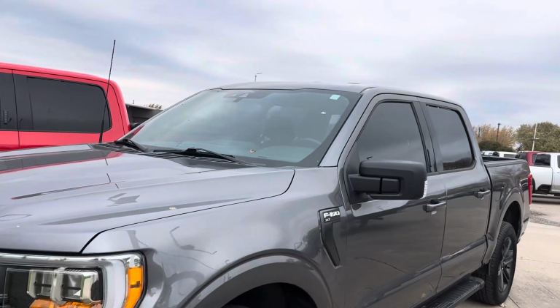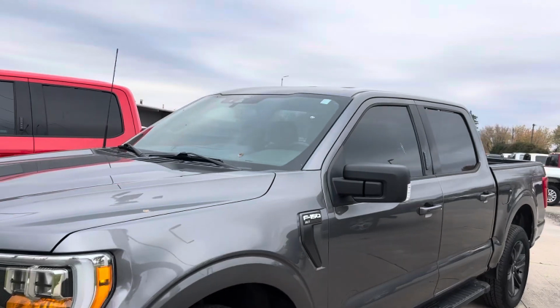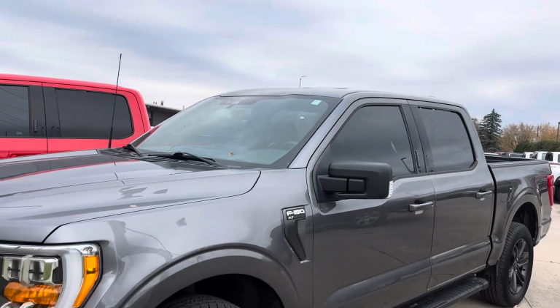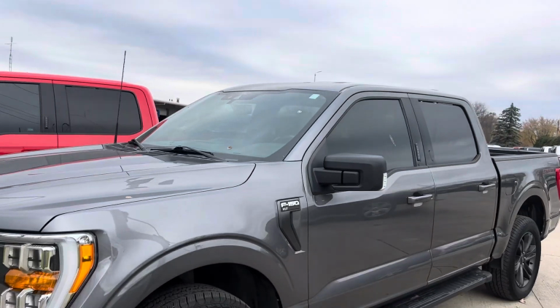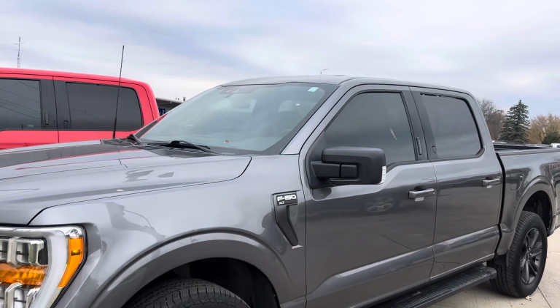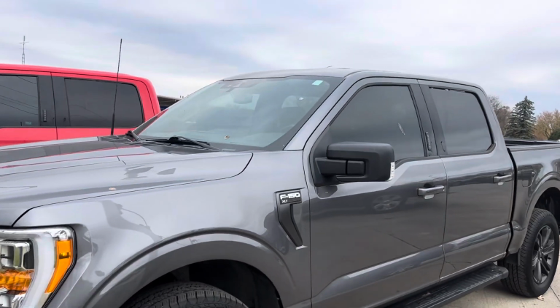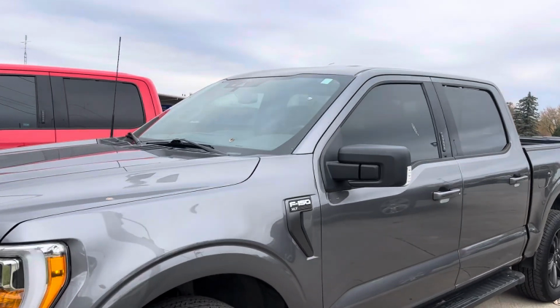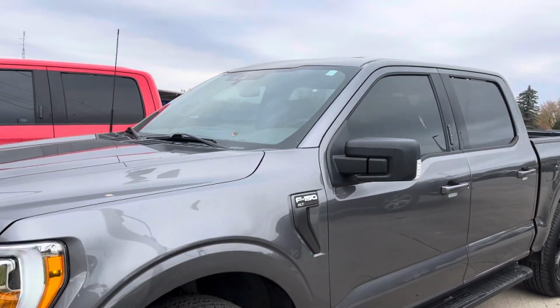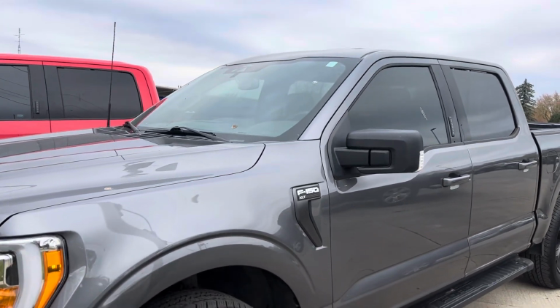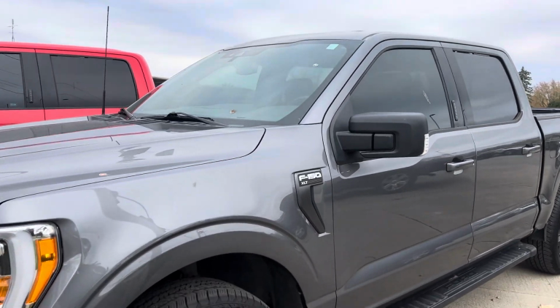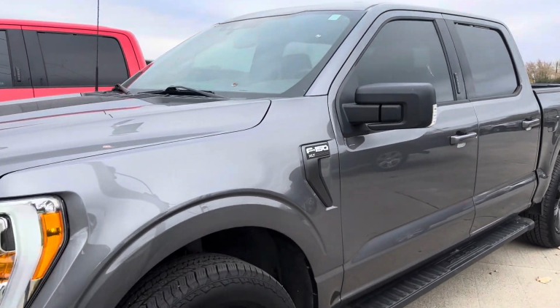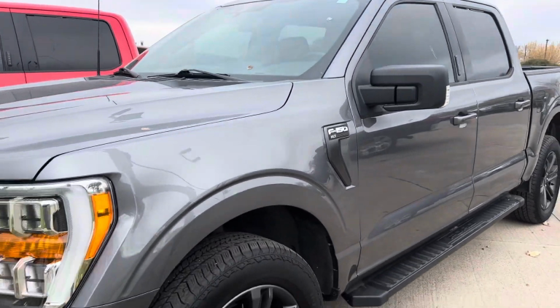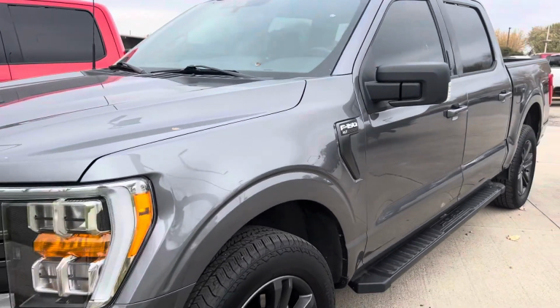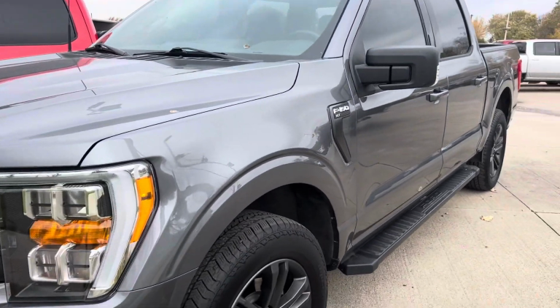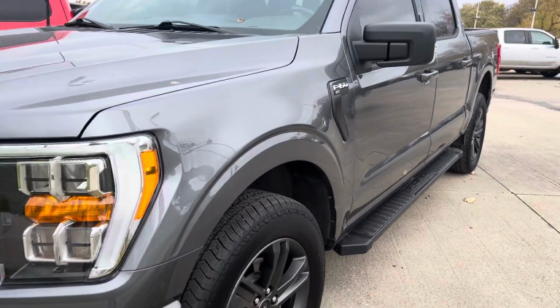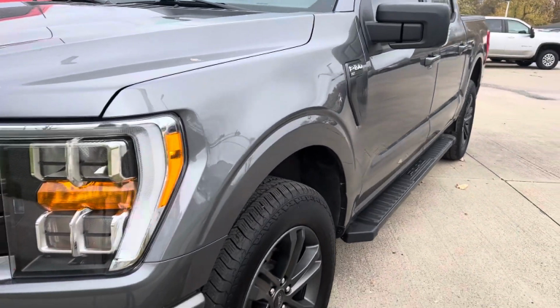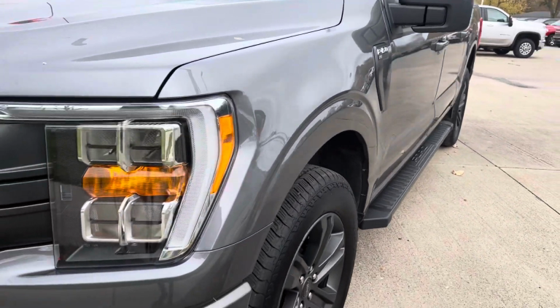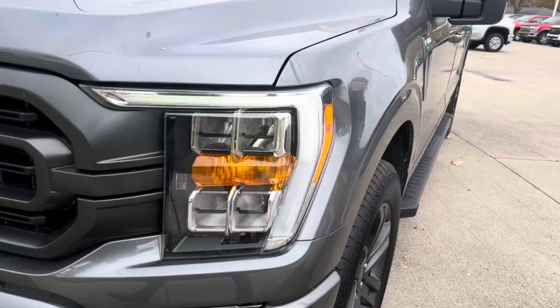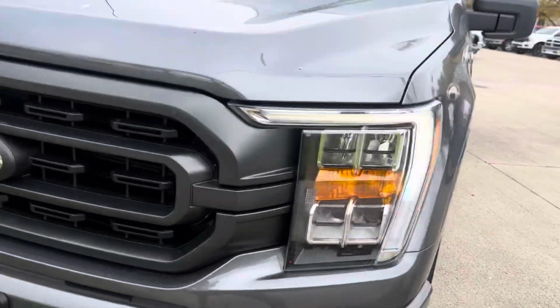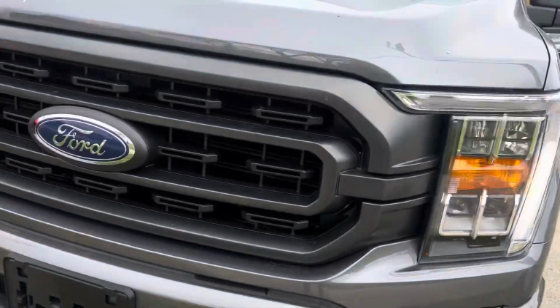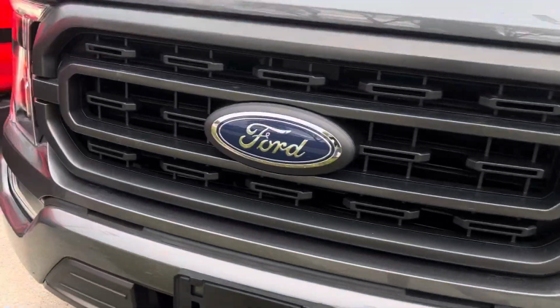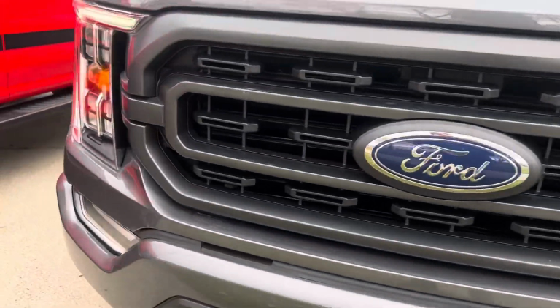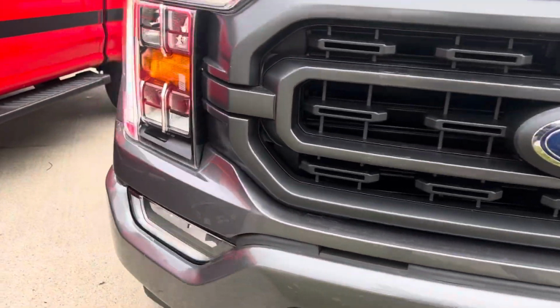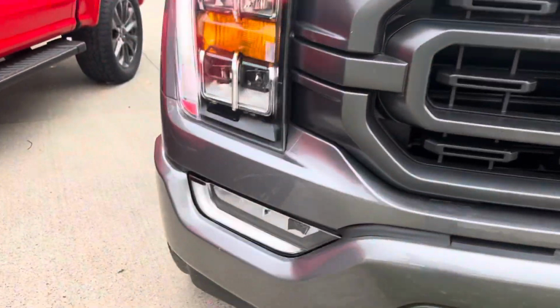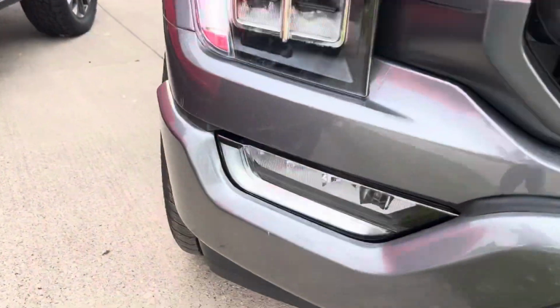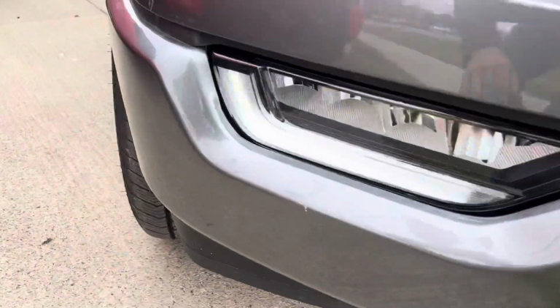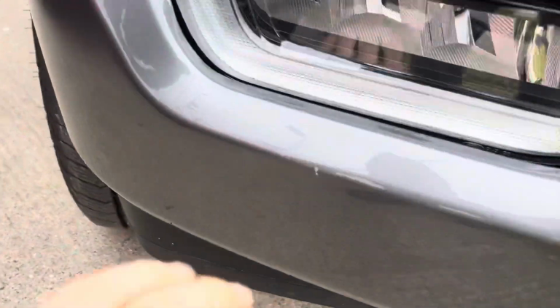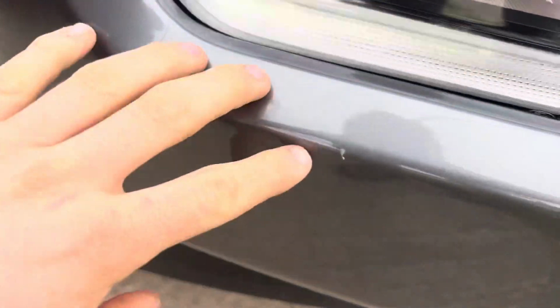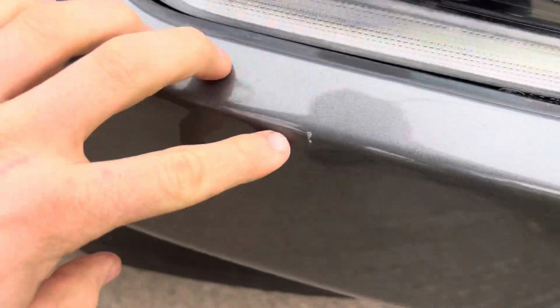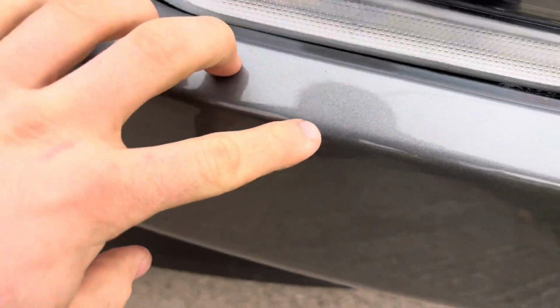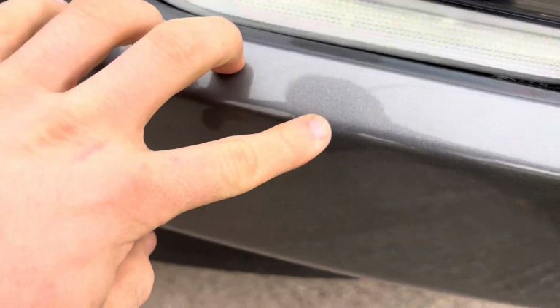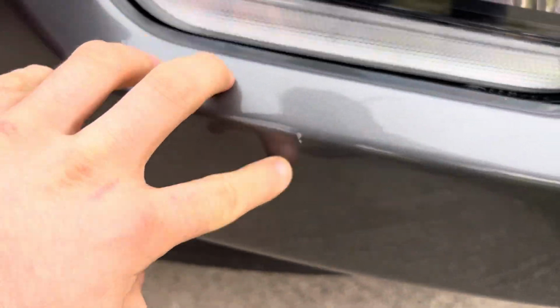It is a little dirty — there are some bird droppings on it, but that's no big deal, we can certainly get that cleaned up for you. There is a little rock chip here as well.